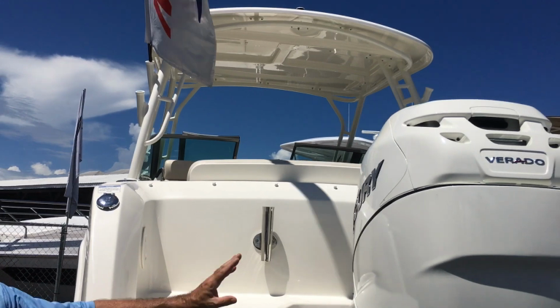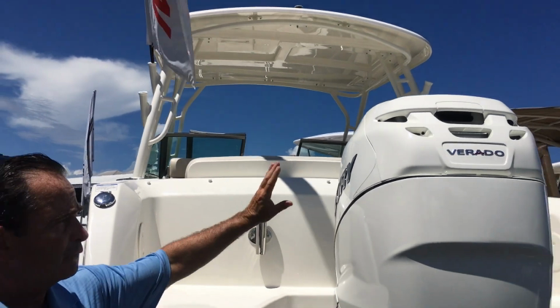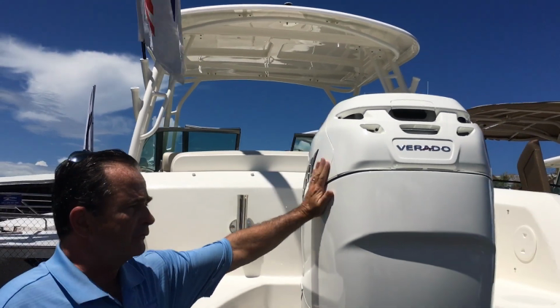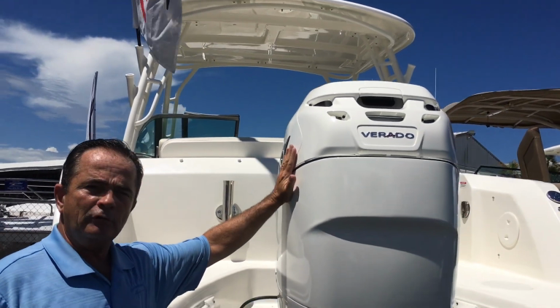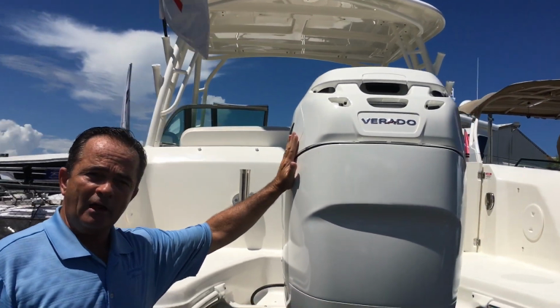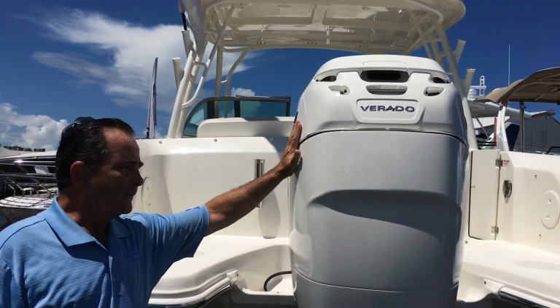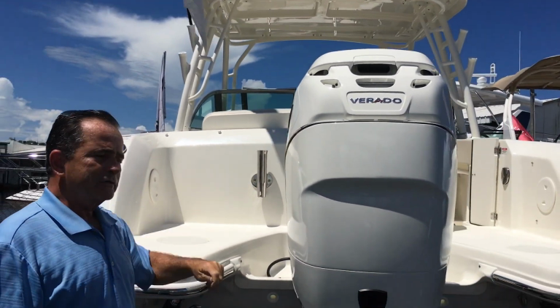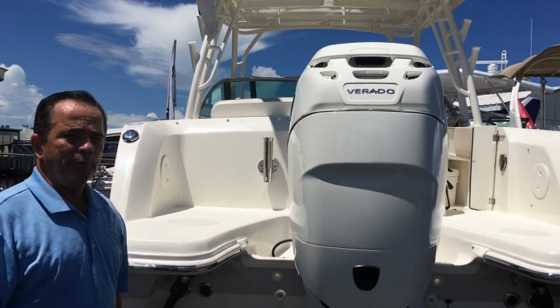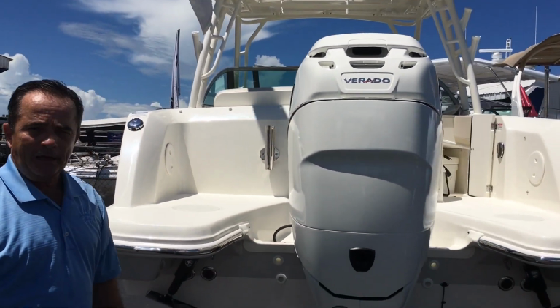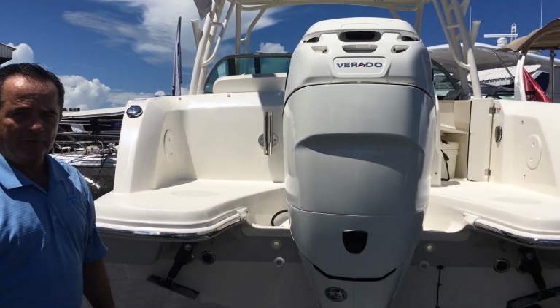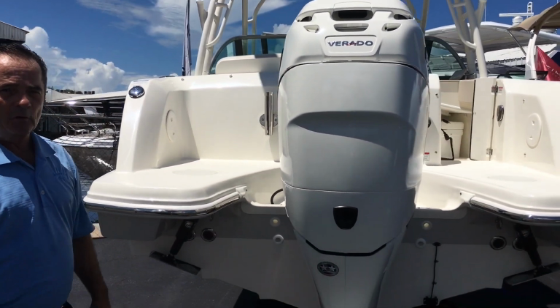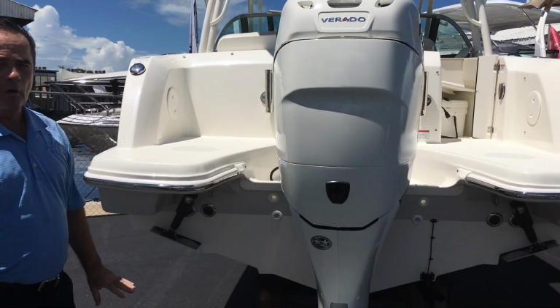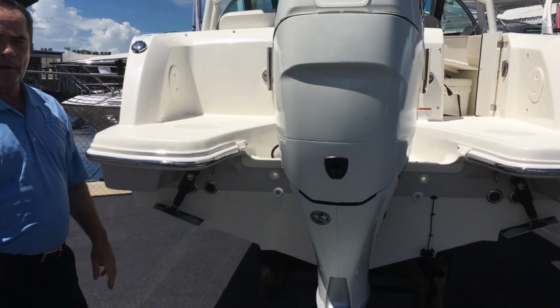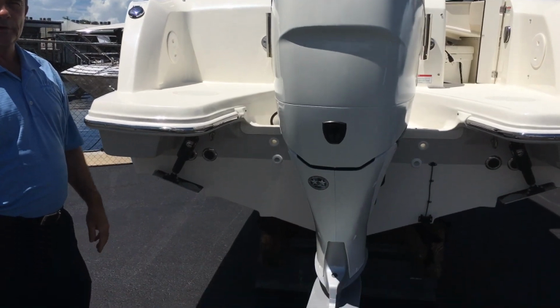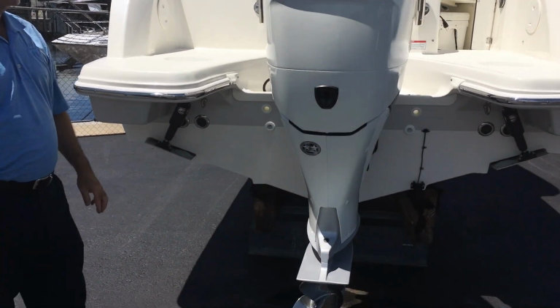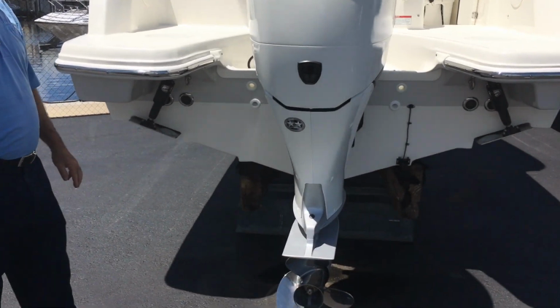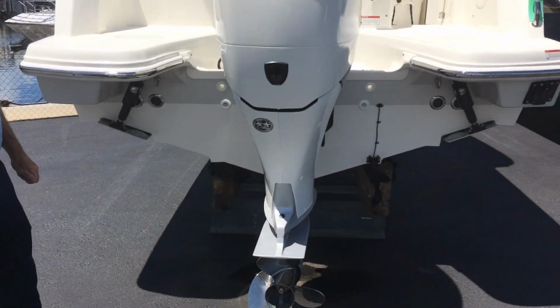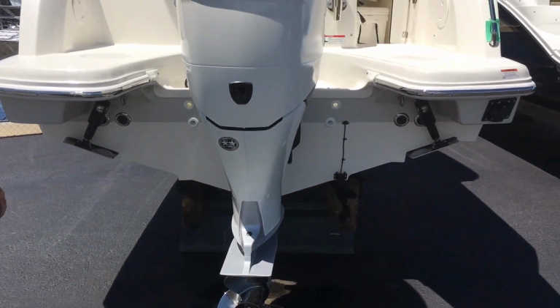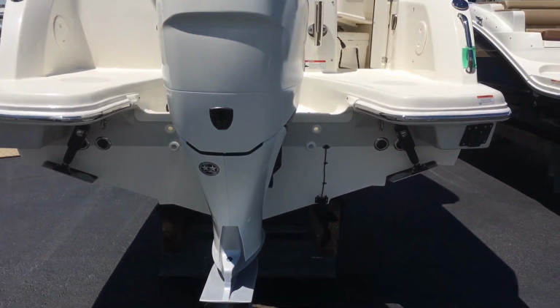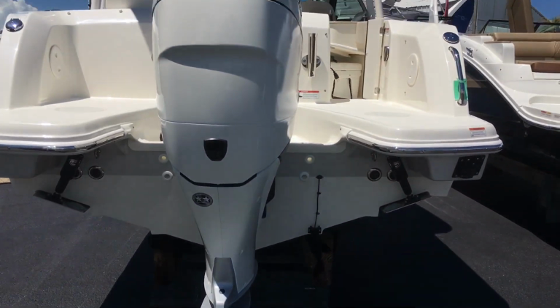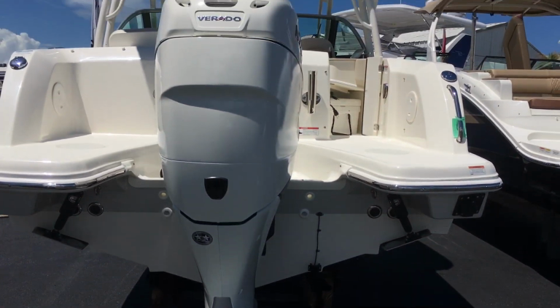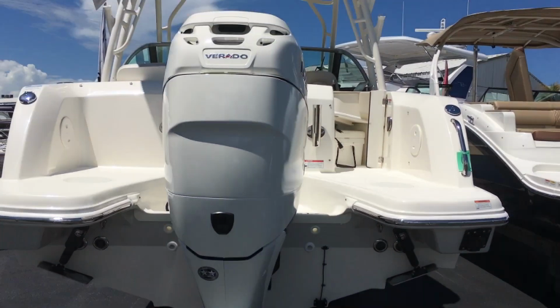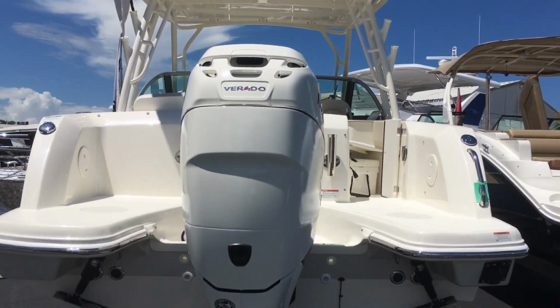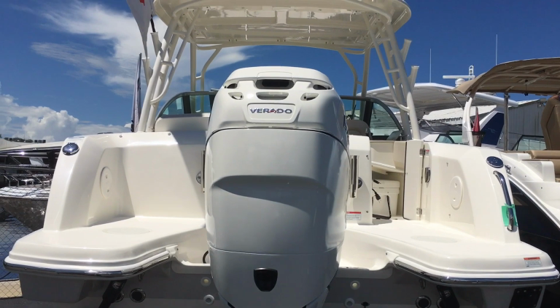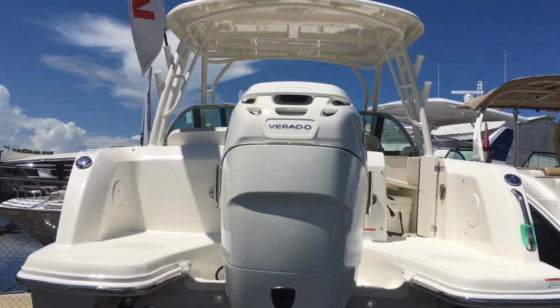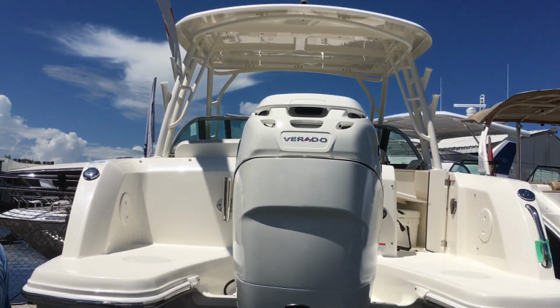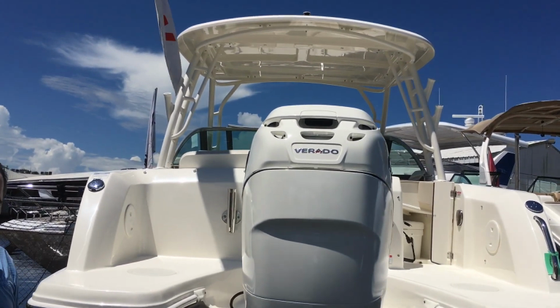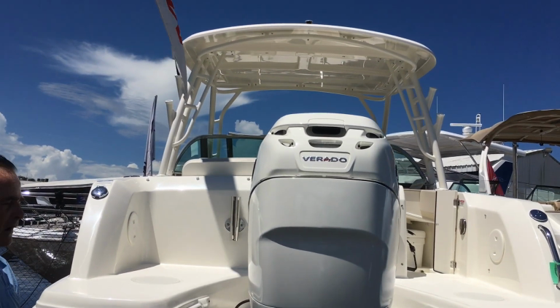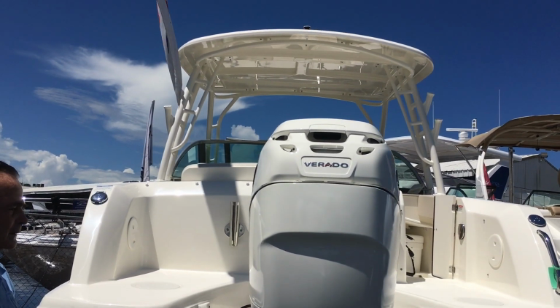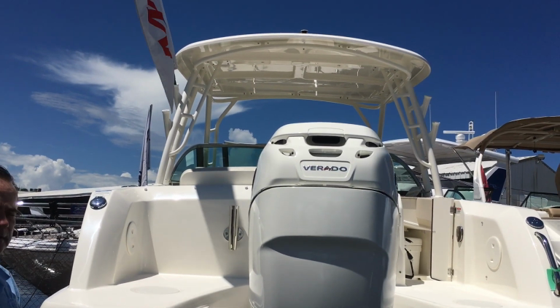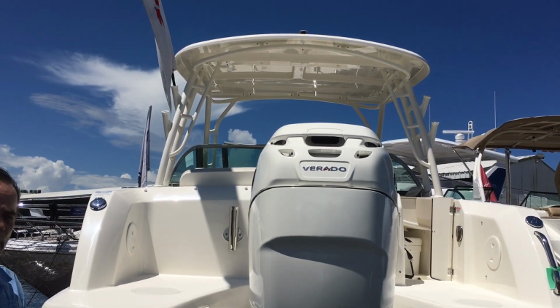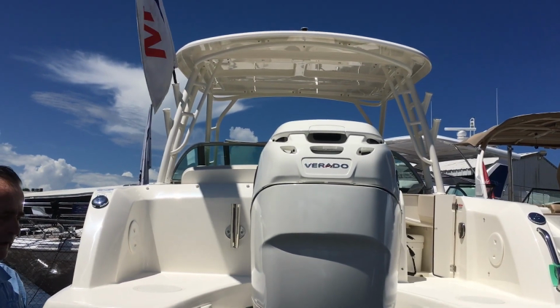It has the 350 Mercury Verado — super engine for this boat. It's all the power you're going to need. Top end is going to be closer to 50 miles an hour. You probably won't go that fast, but it has the power if you need it.